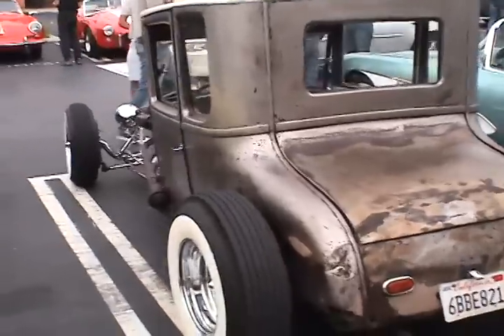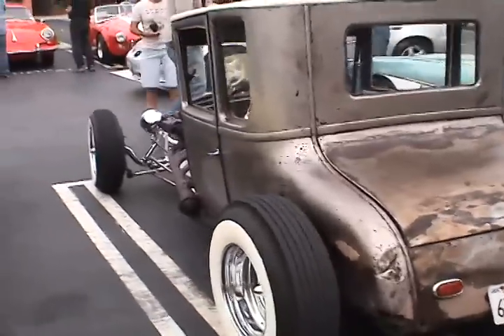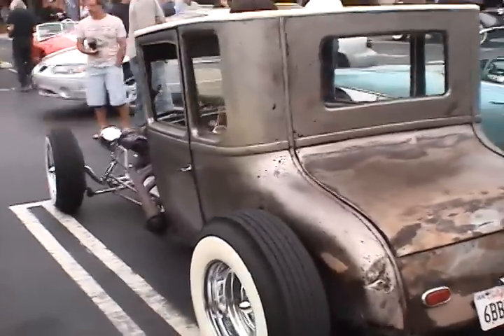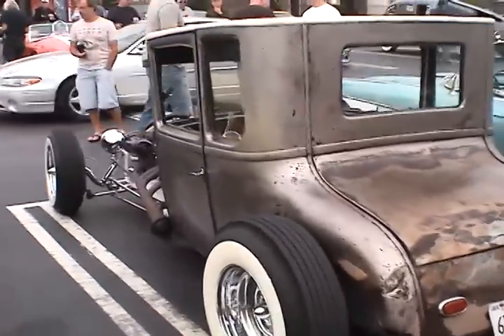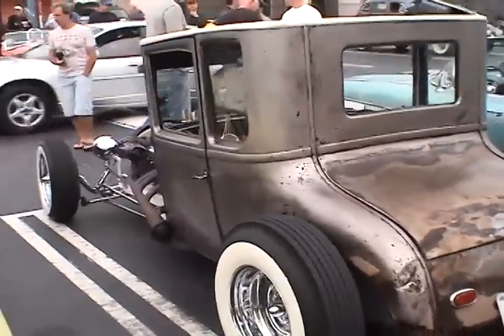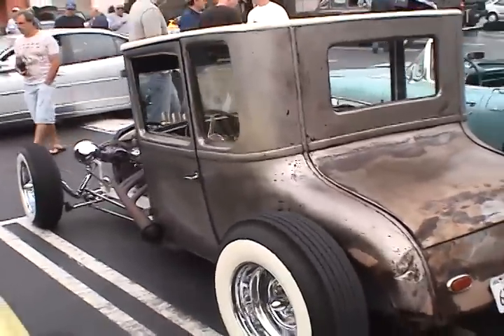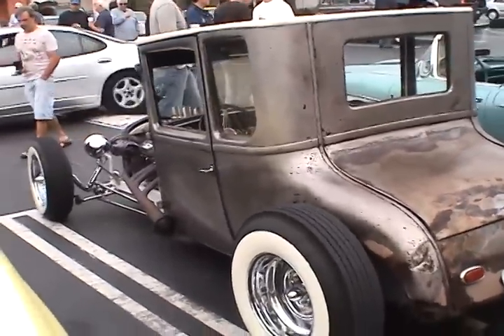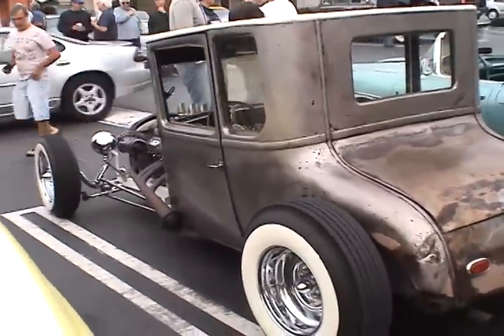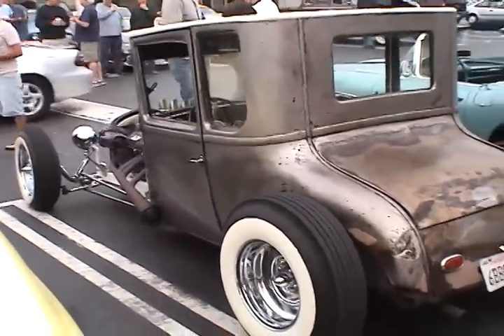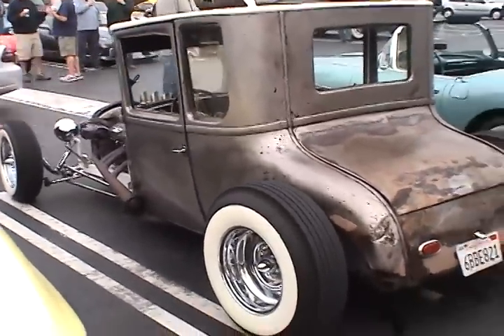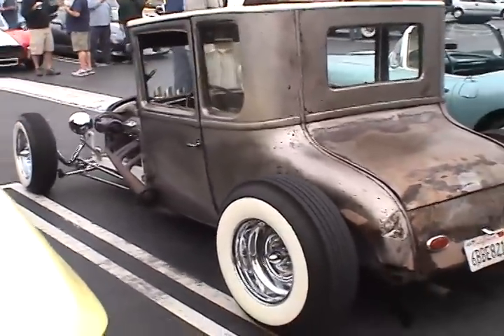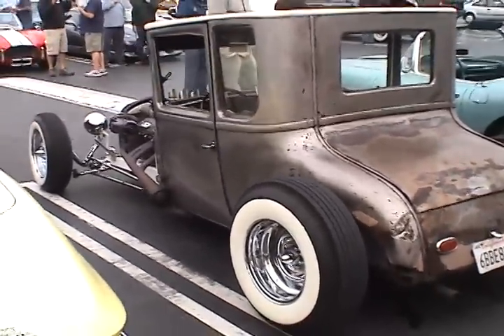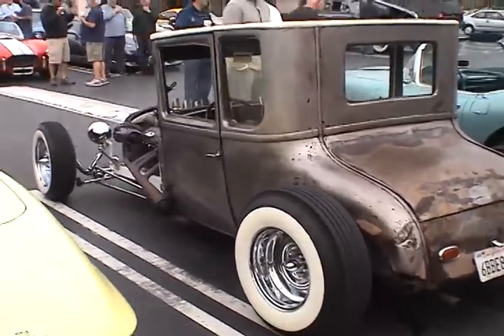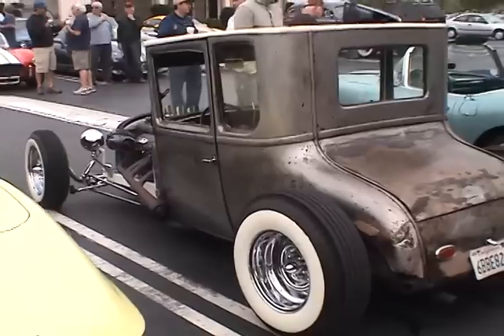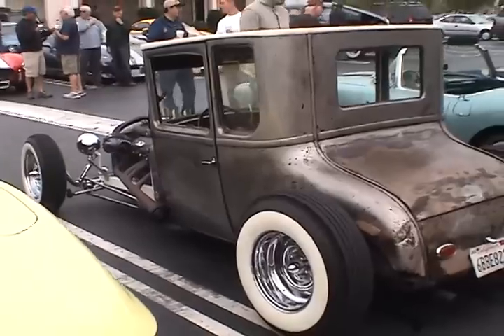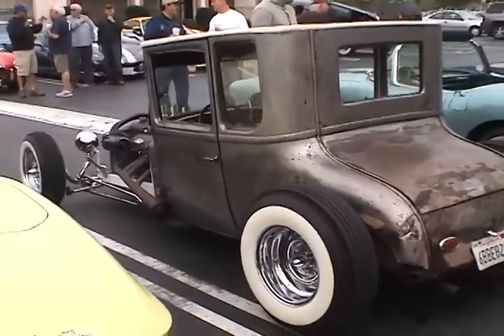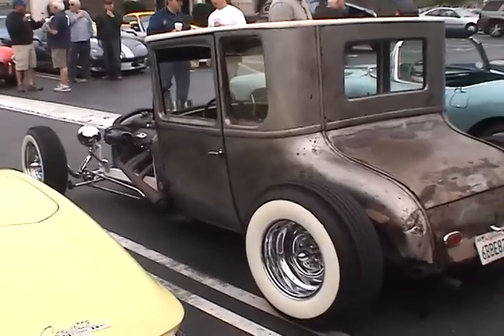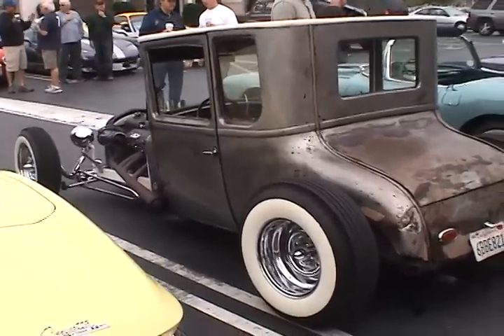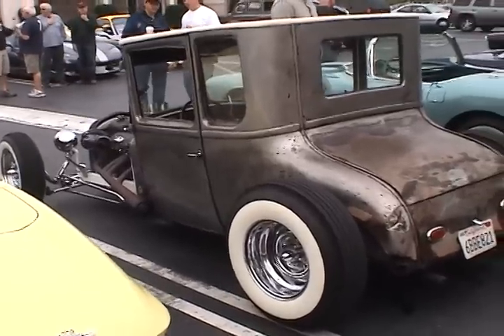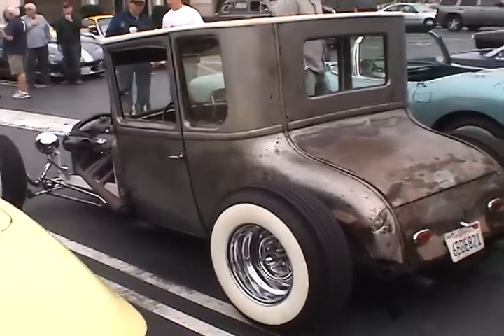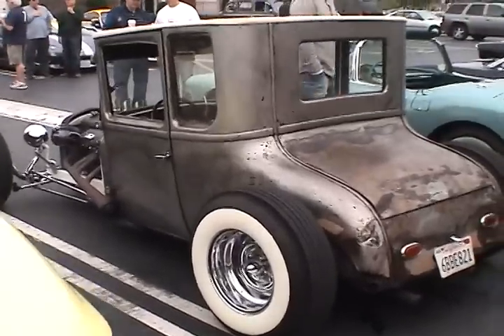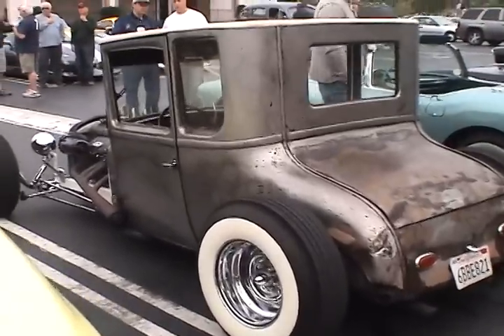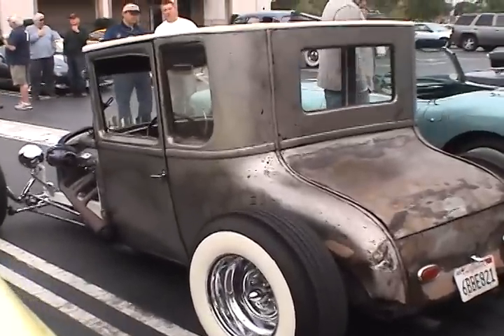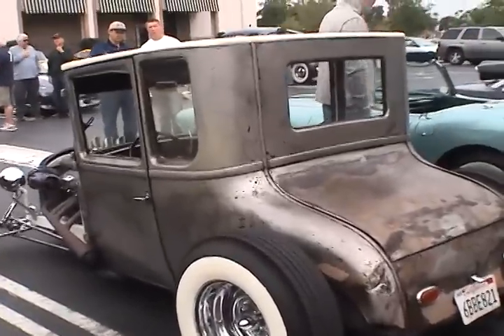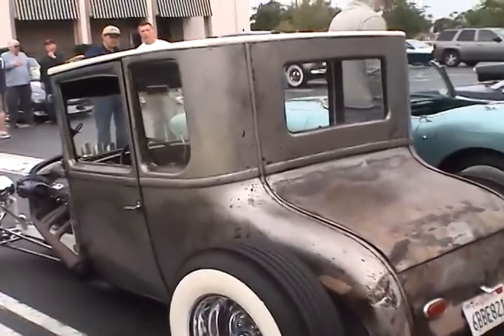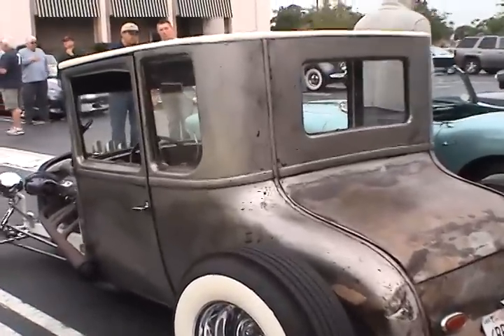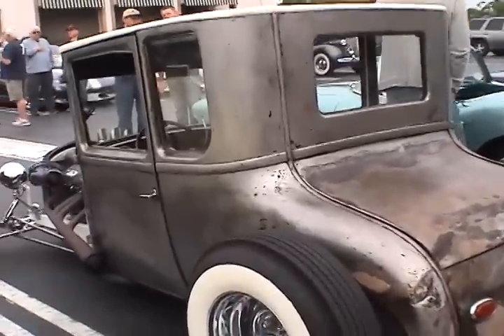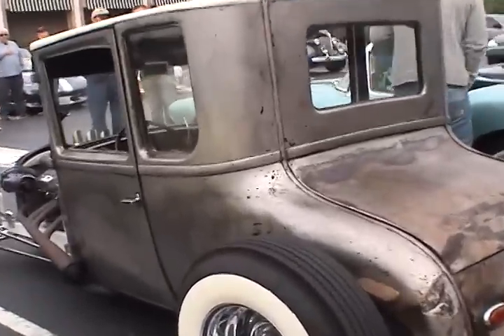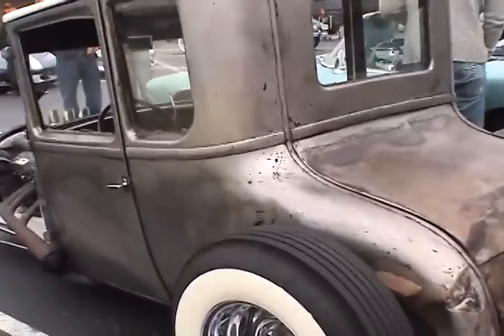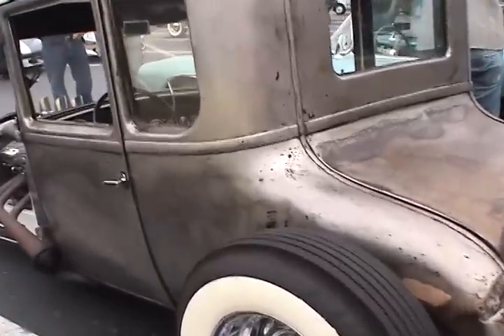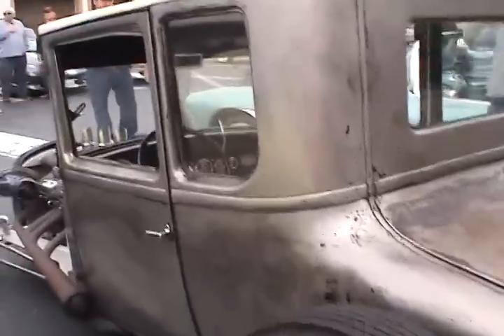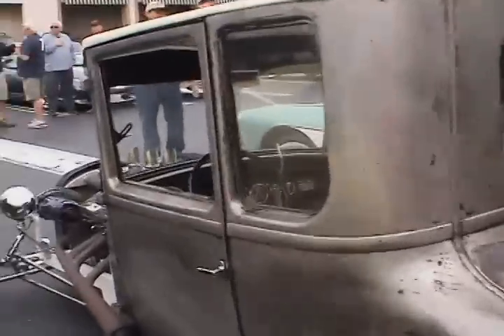It was flat black and had some angled flames on it. This car has made it back and forth from Austin to LA four times, and I just recently took a trip to Las Vegas.